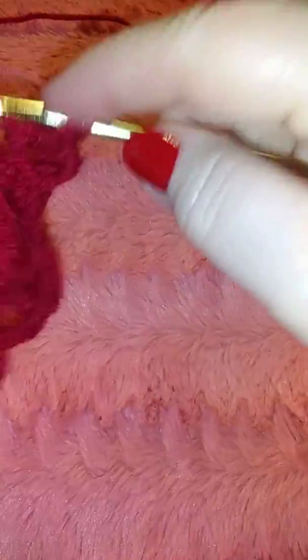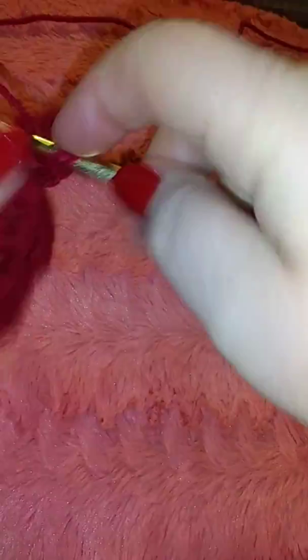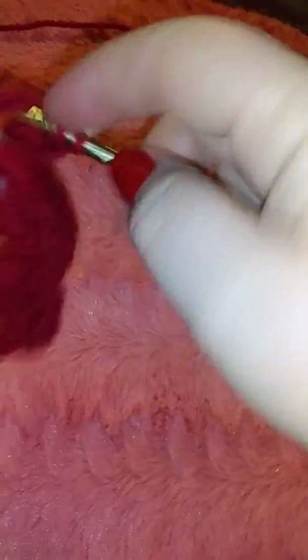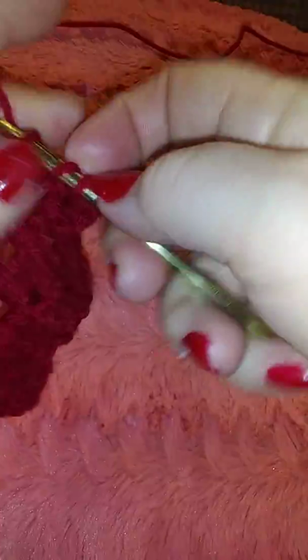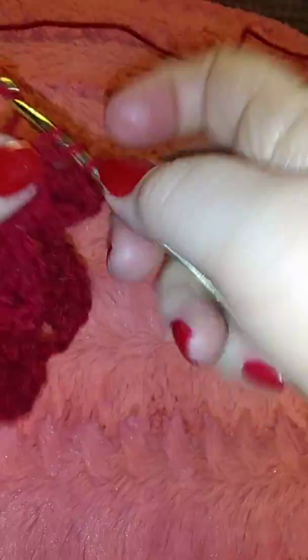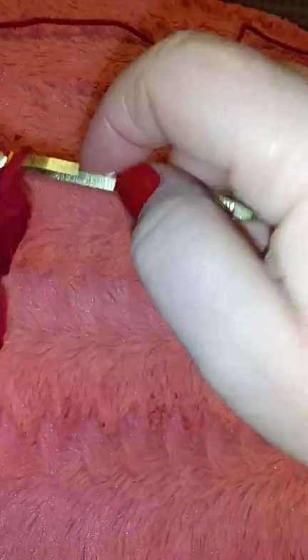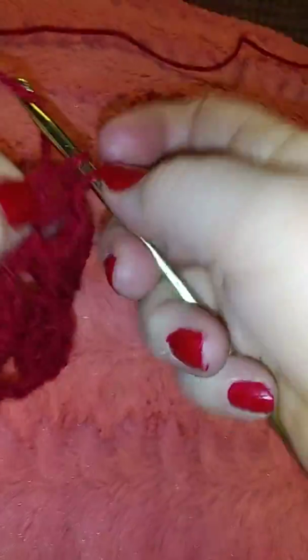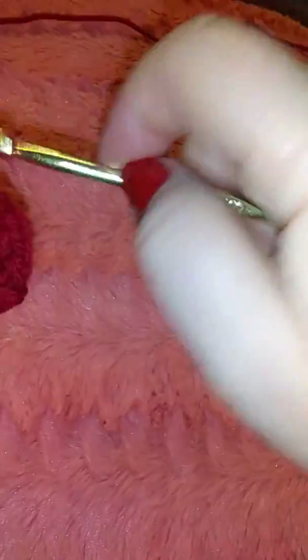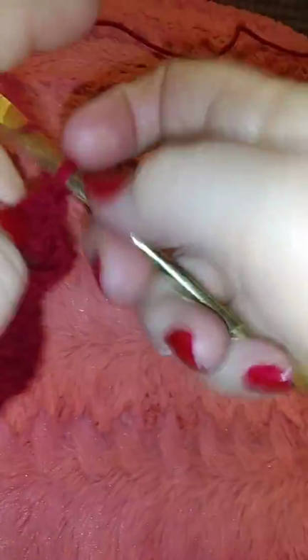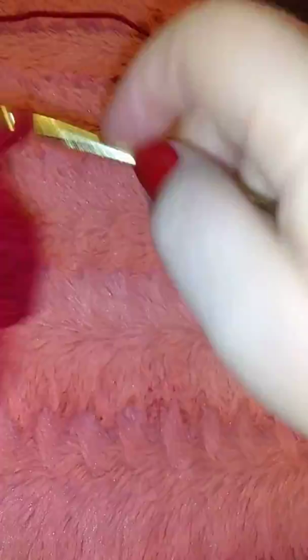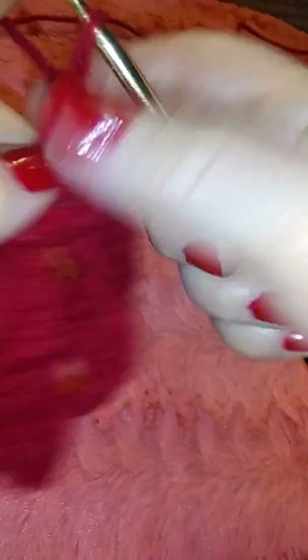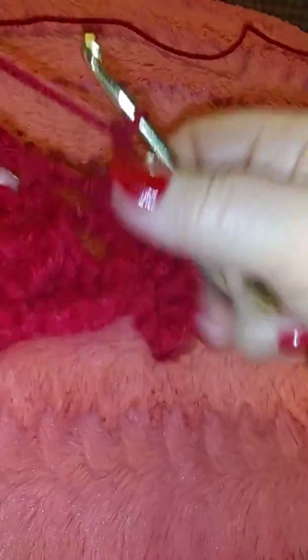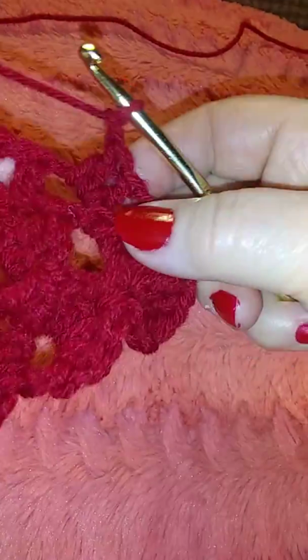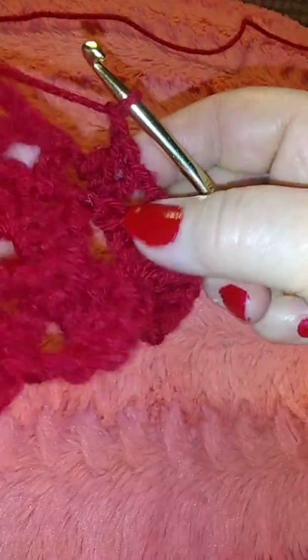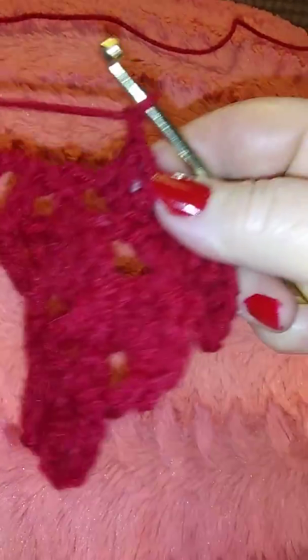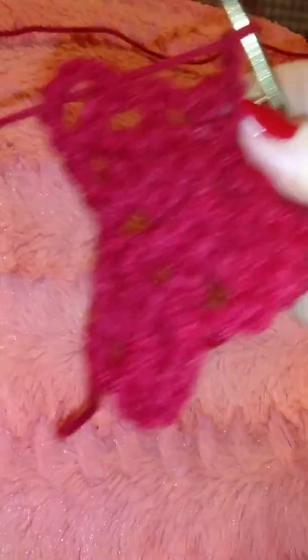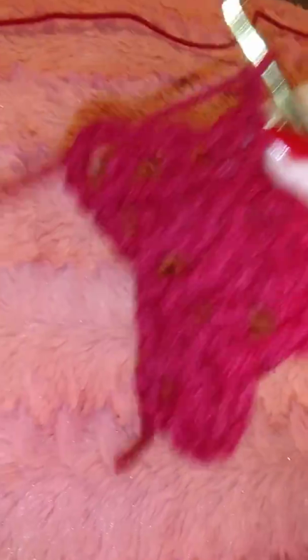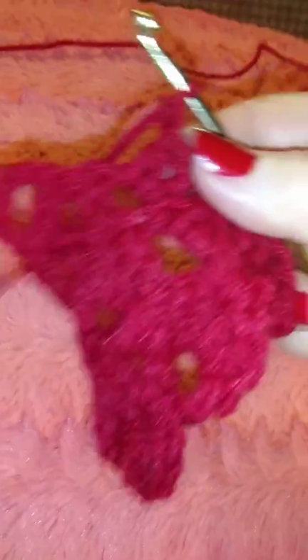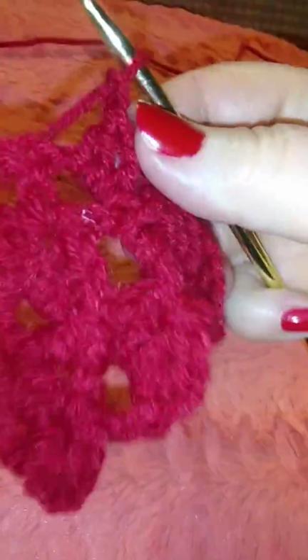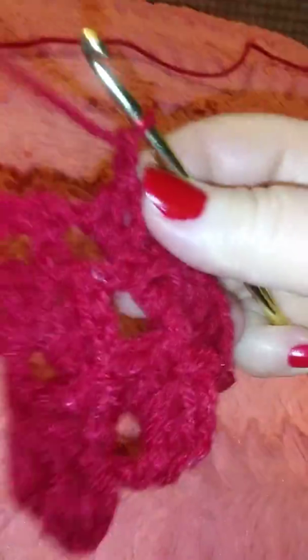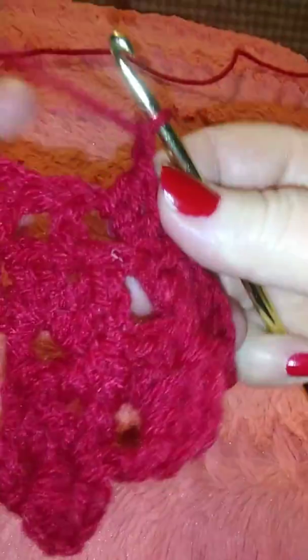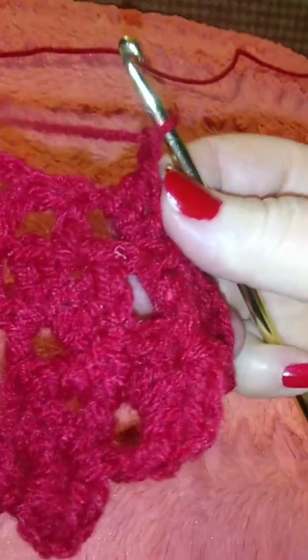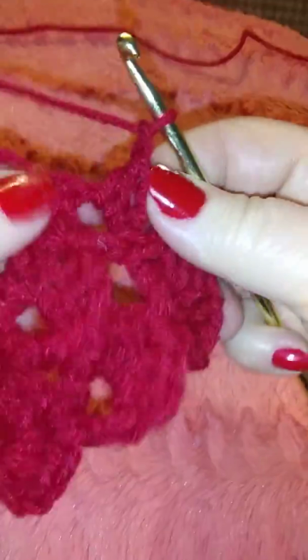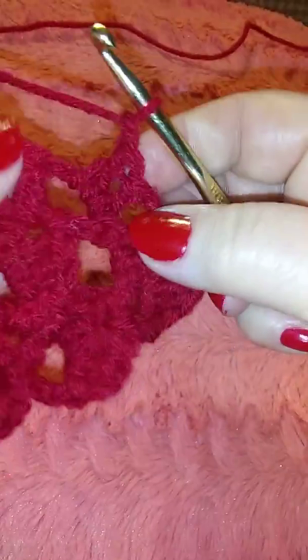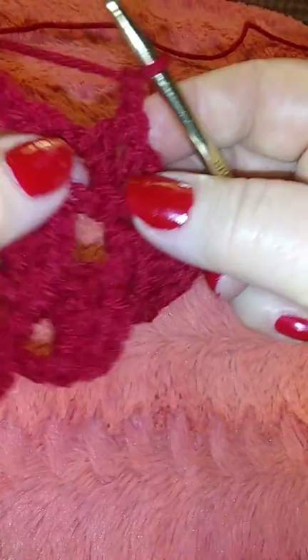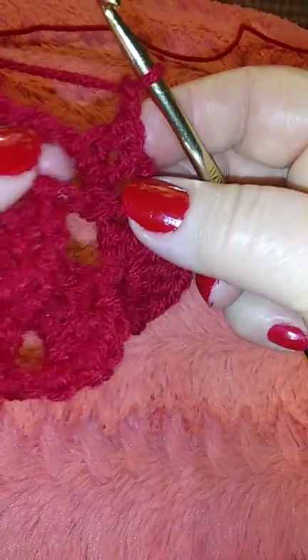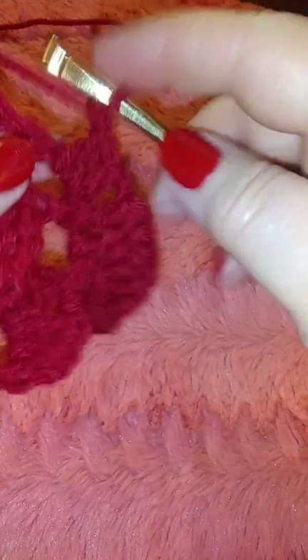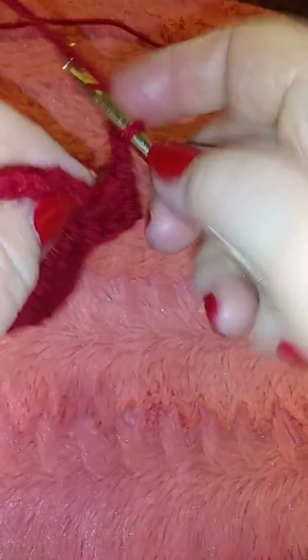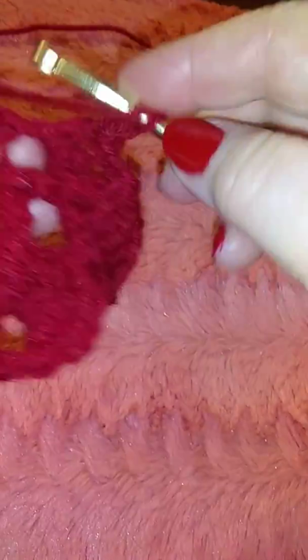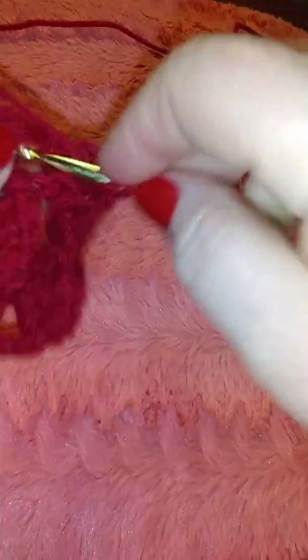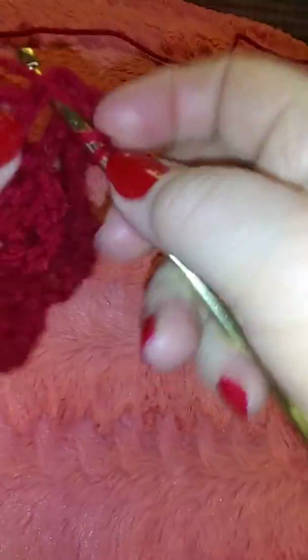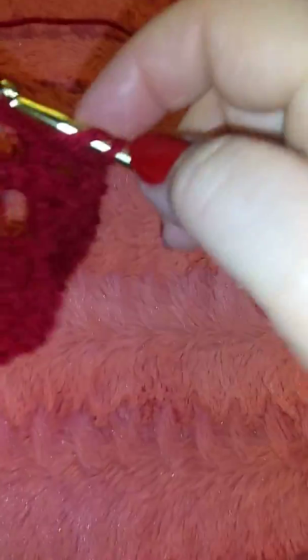Double stitch, double stitch, a chain, and two double stitches again.